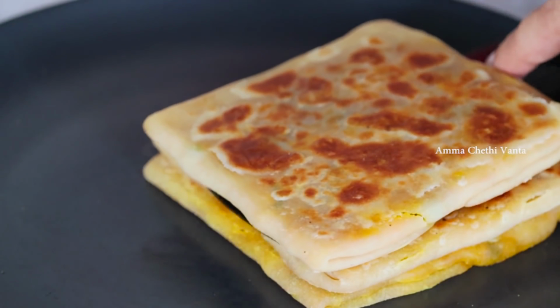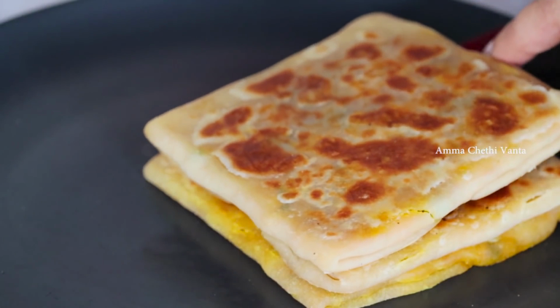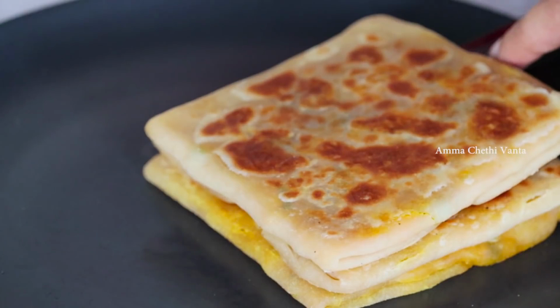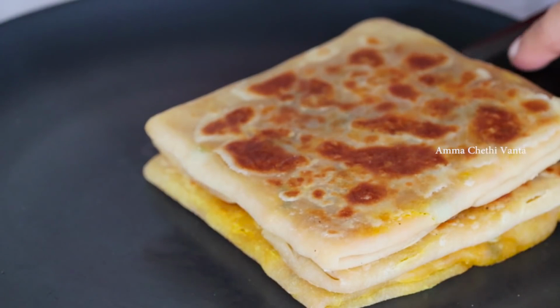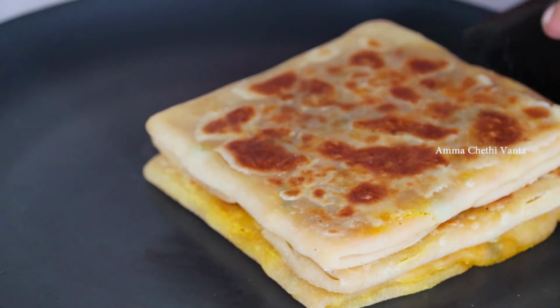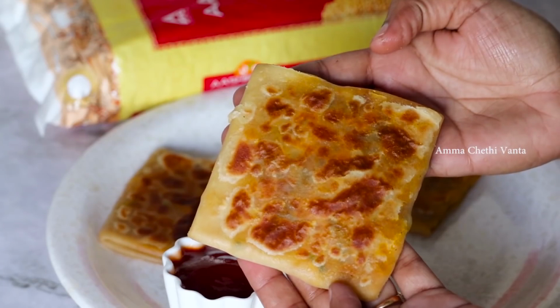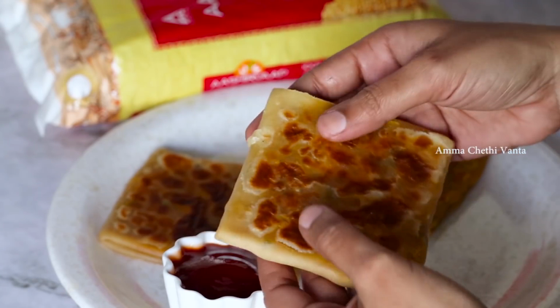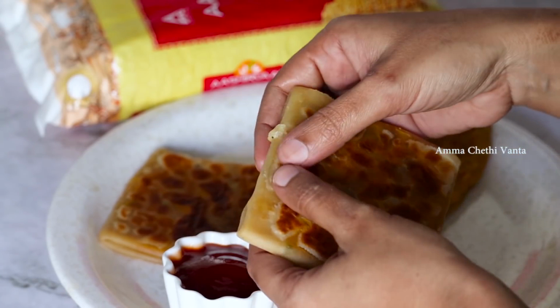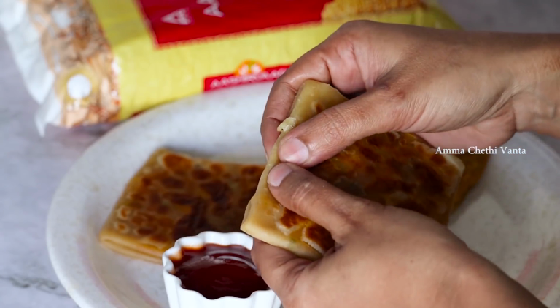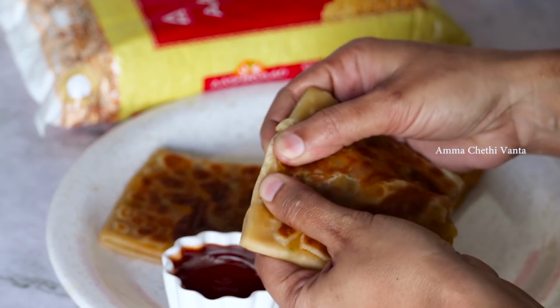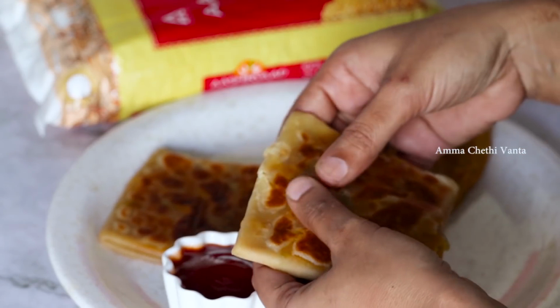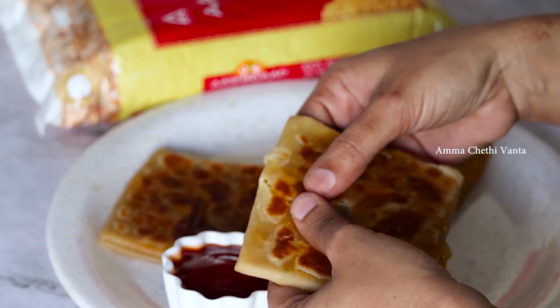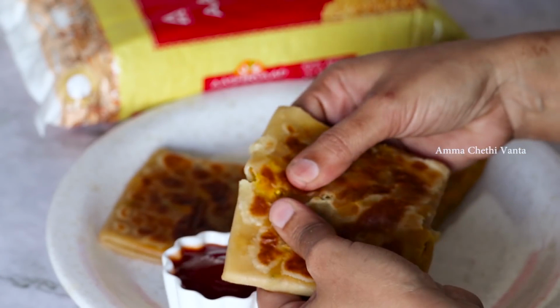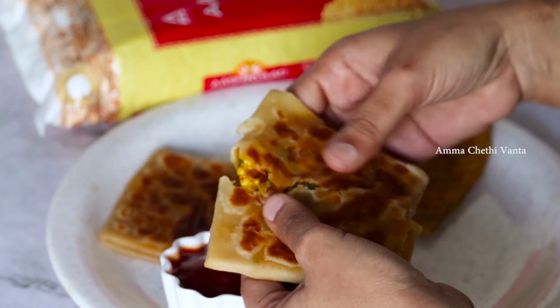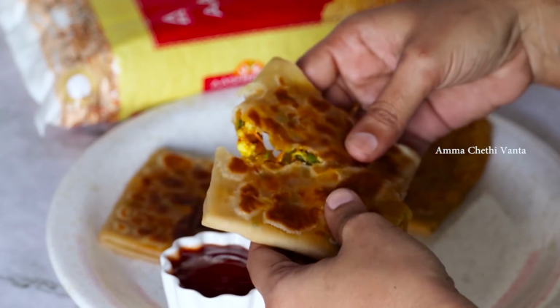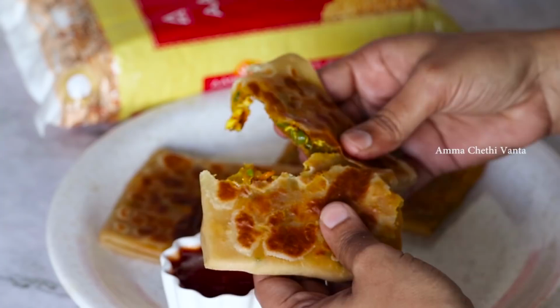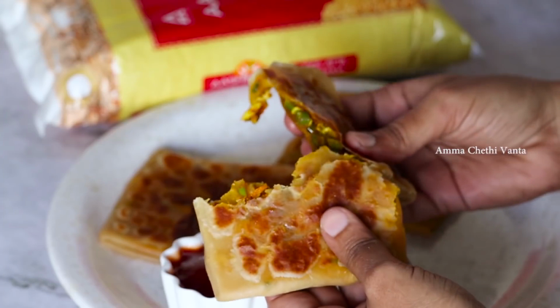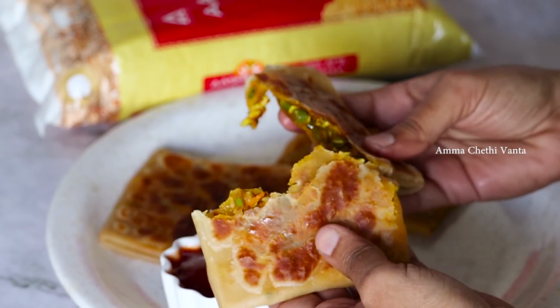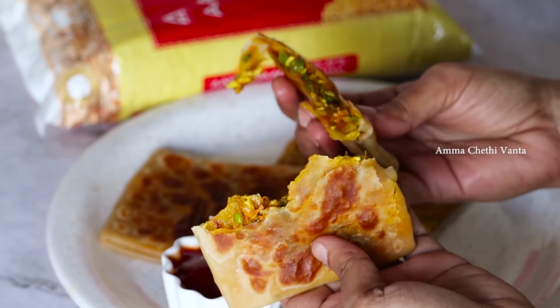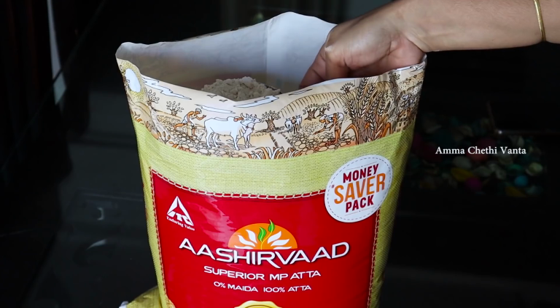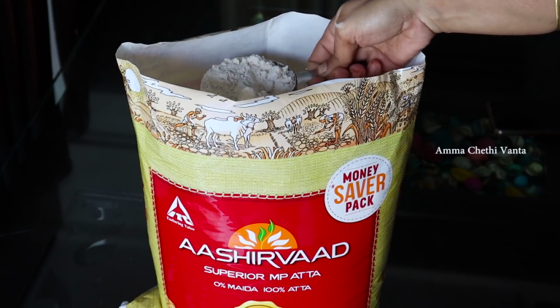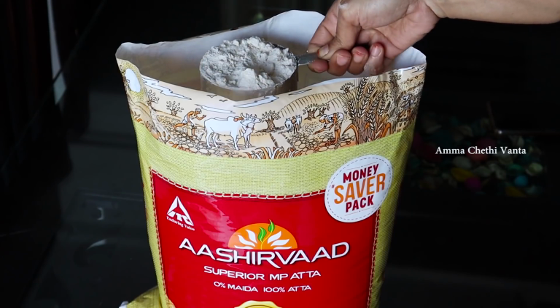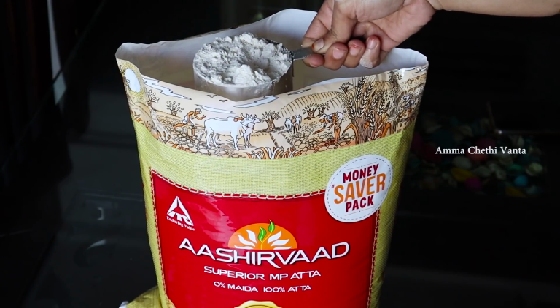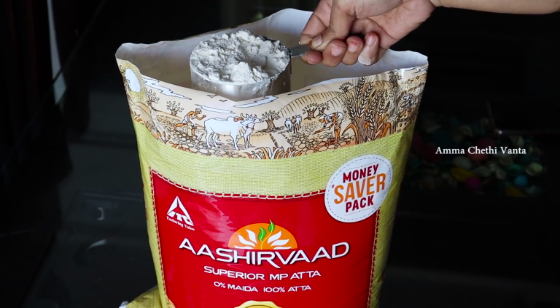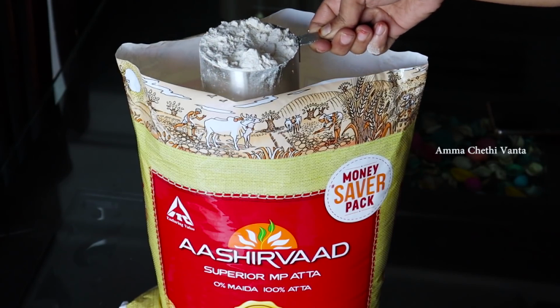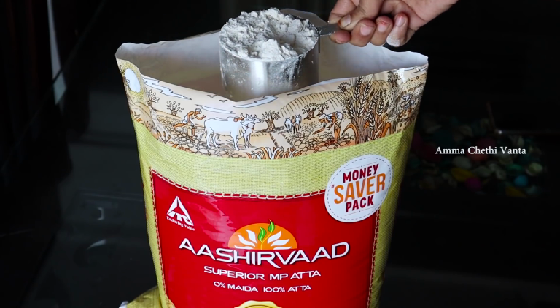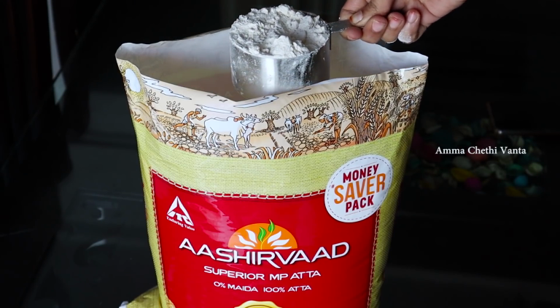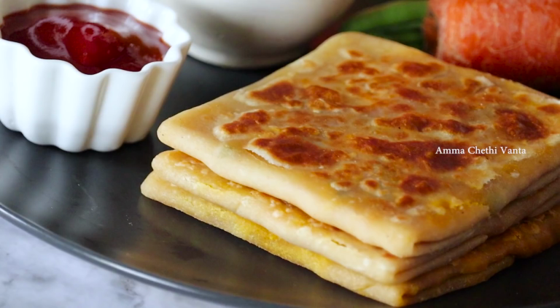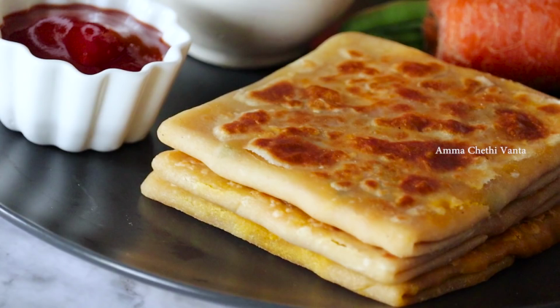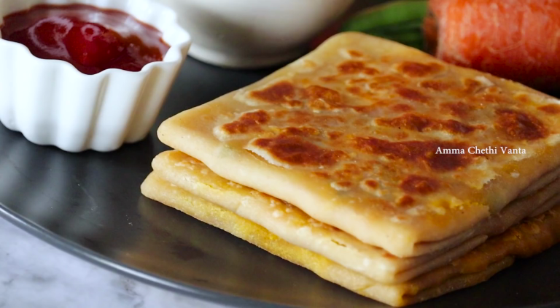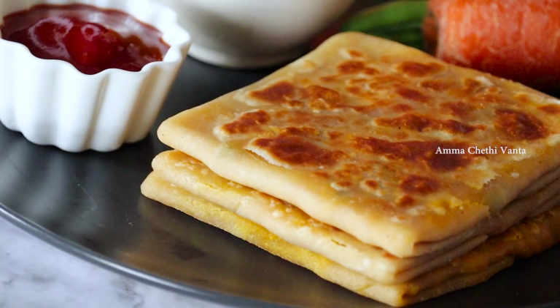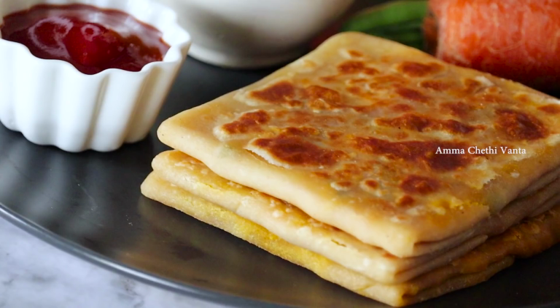This recipe has good nutritional value. It's a healthy and tasty Mughlai Paratha that you can enjoy as a meal.